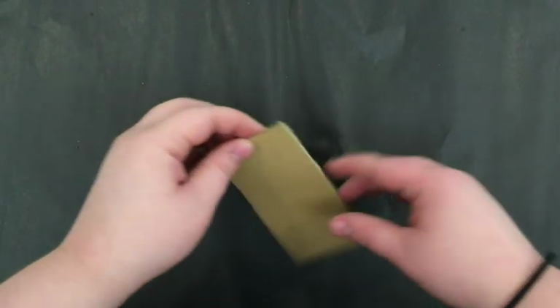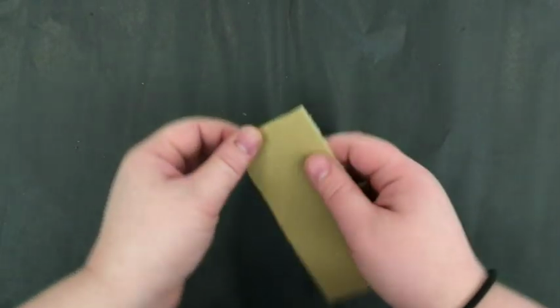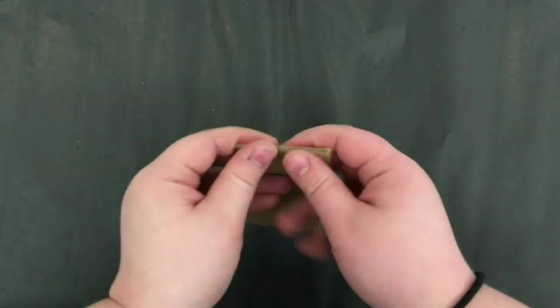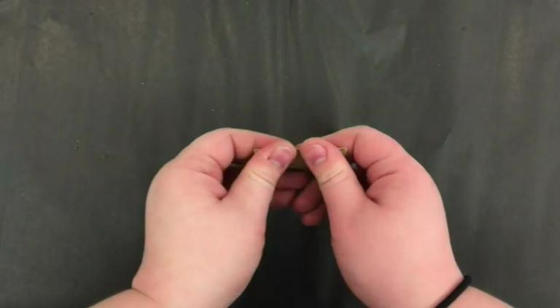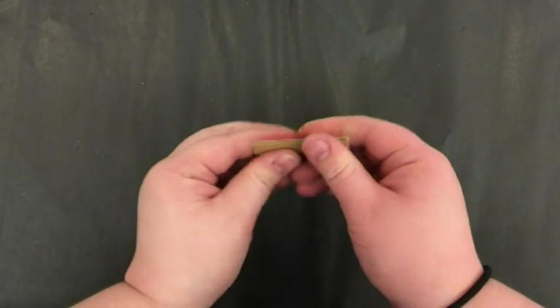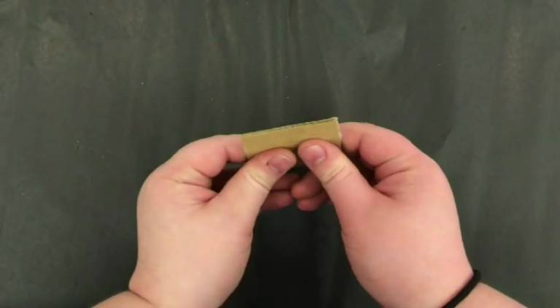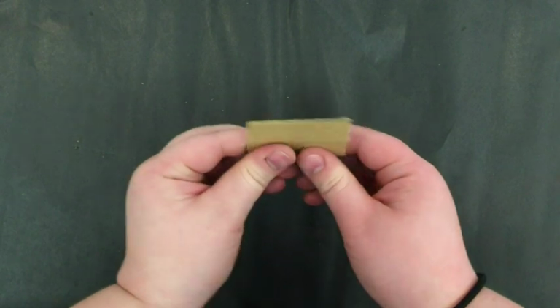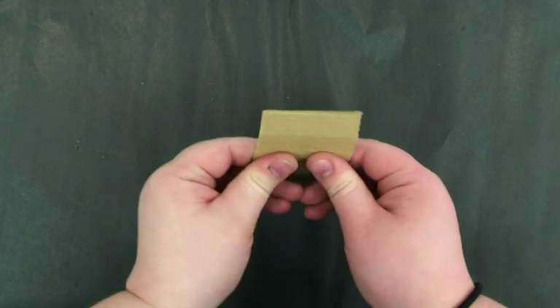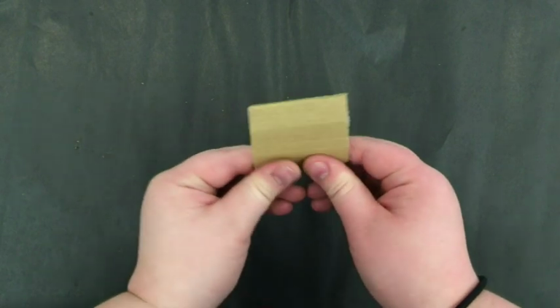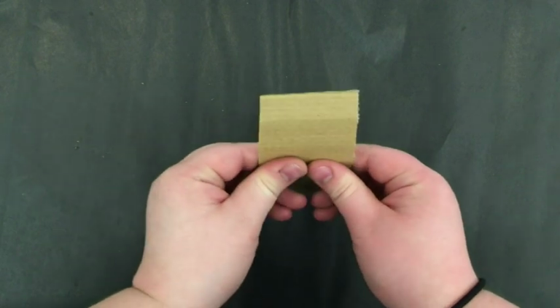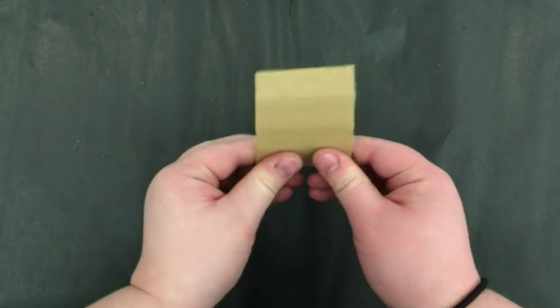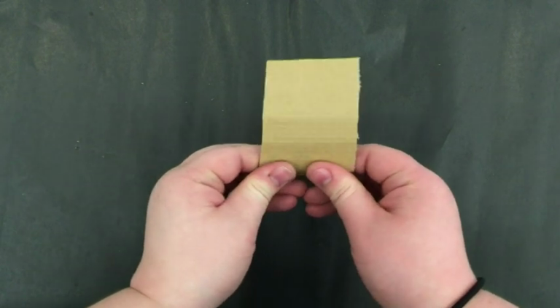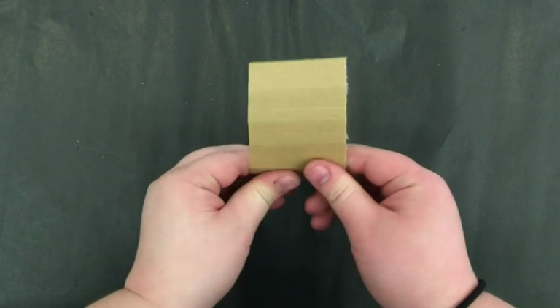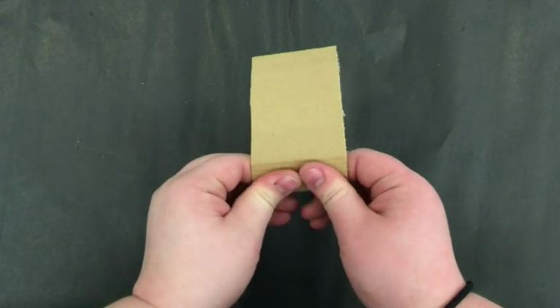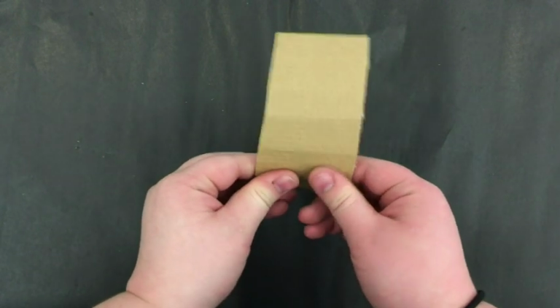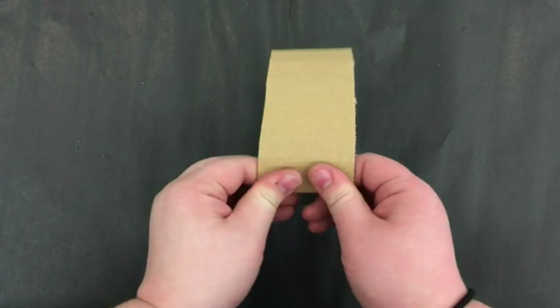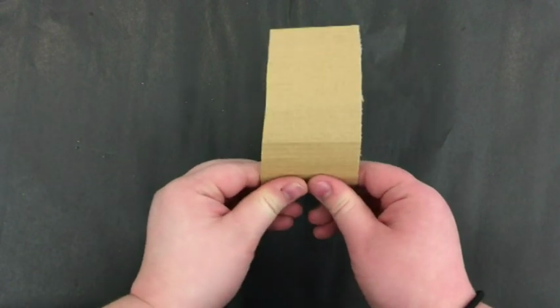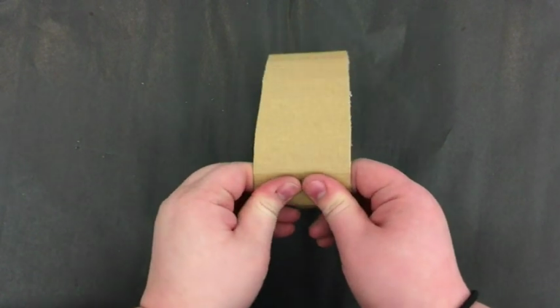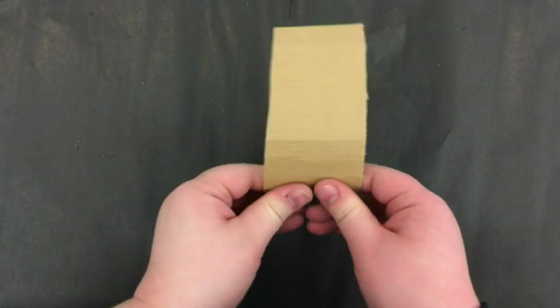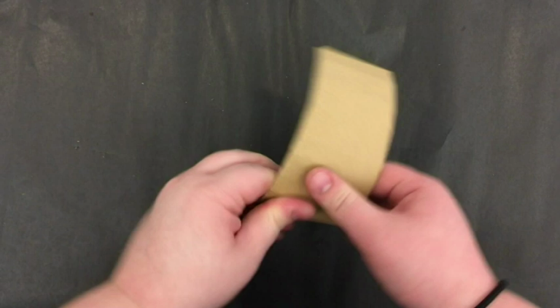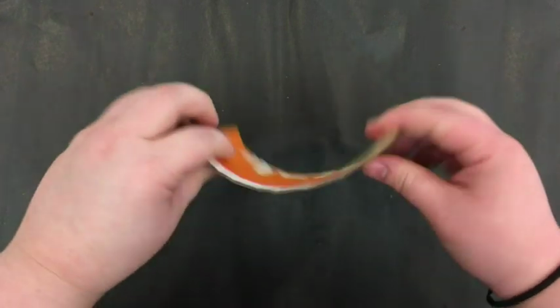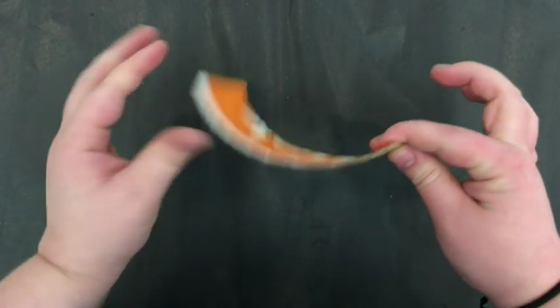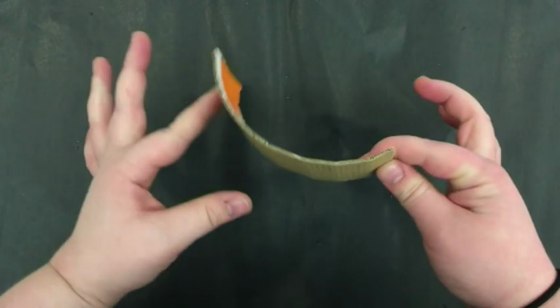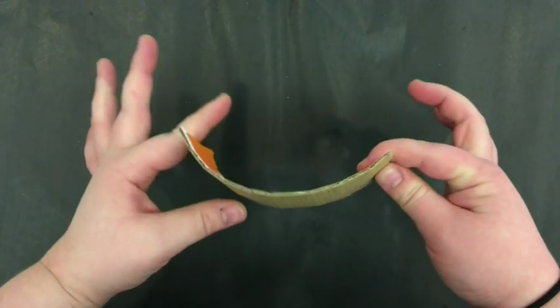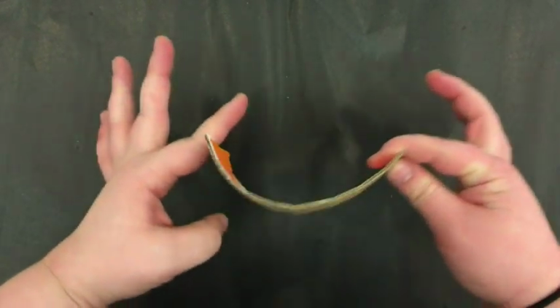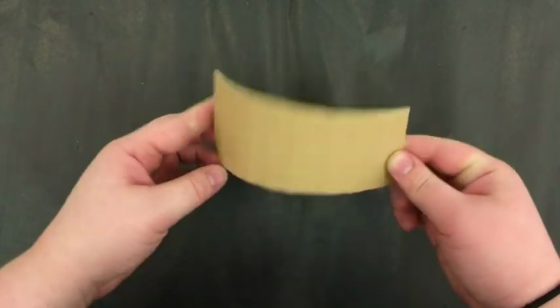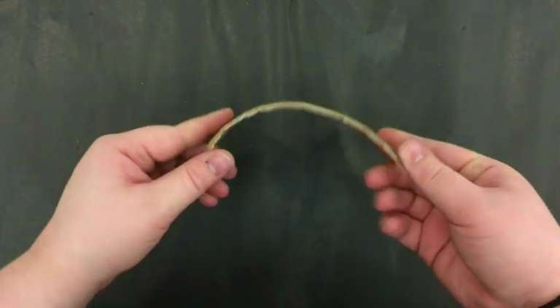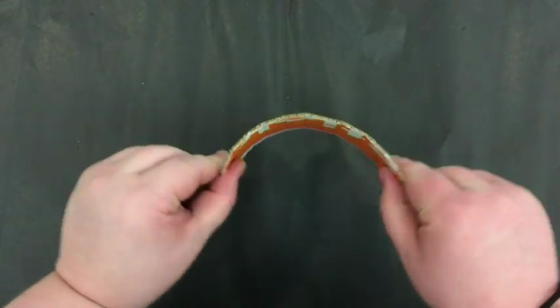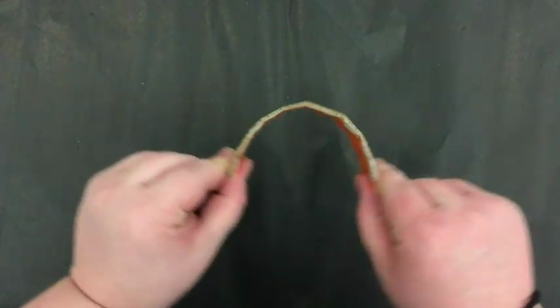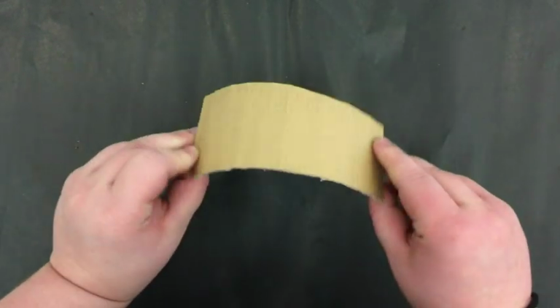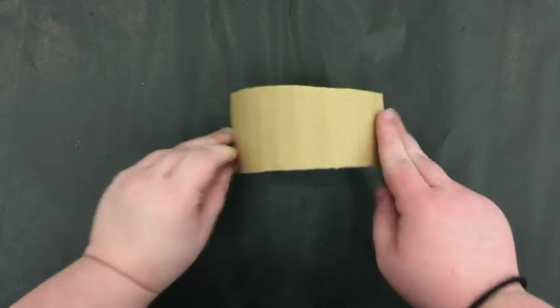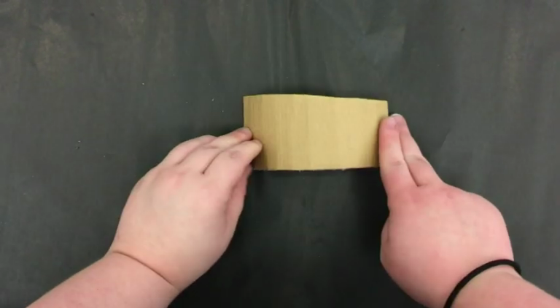By folding your cardboard by hand, you can create rounder, solider shapes. Cardboard is very pliable and can be used to make just about anything.